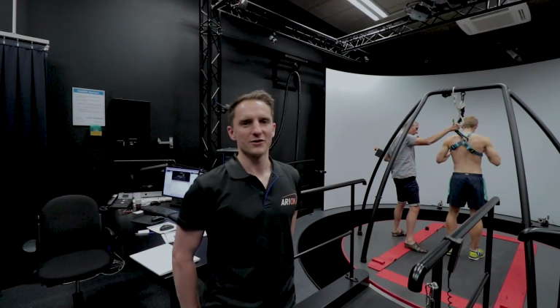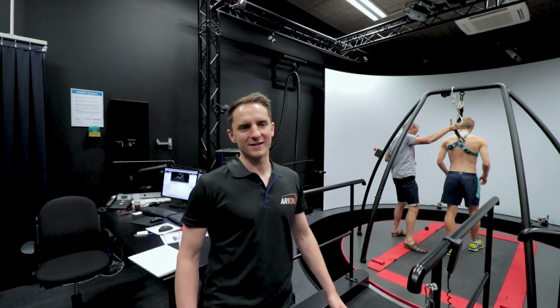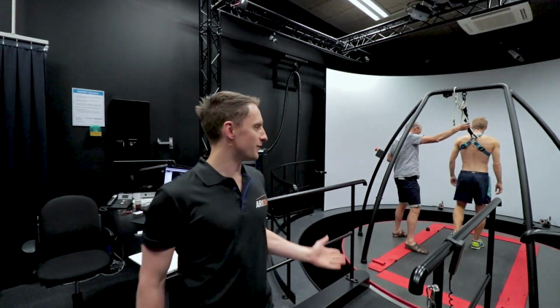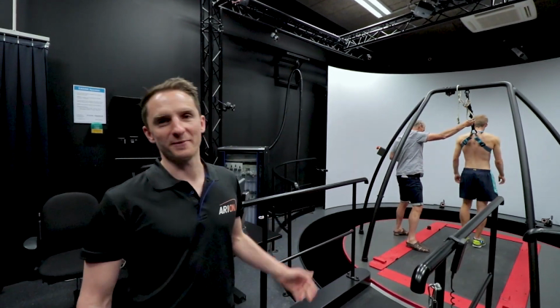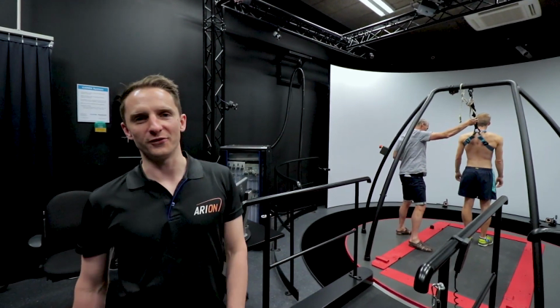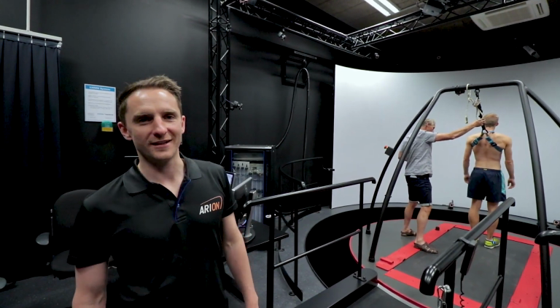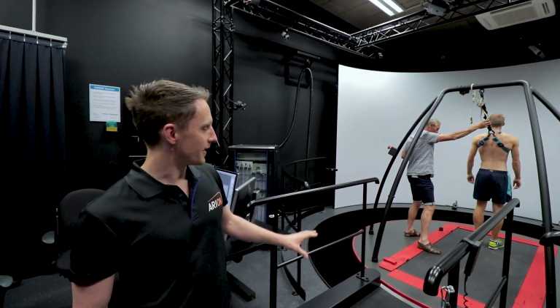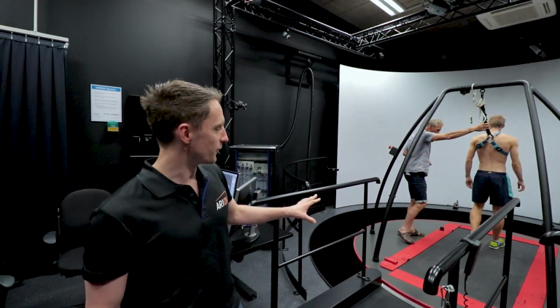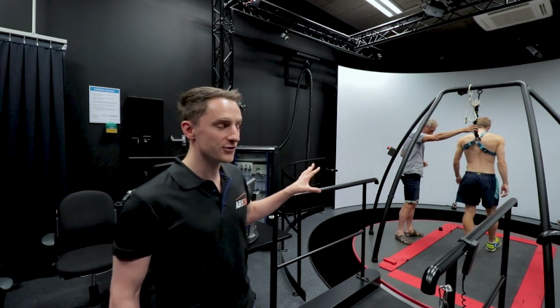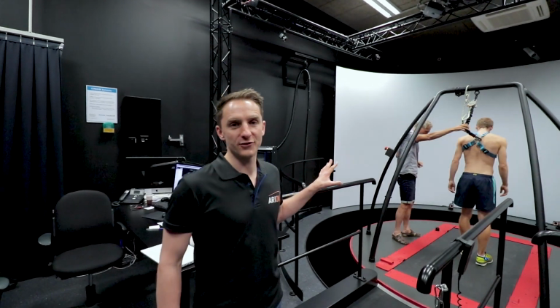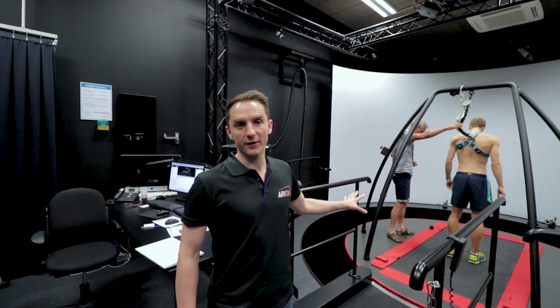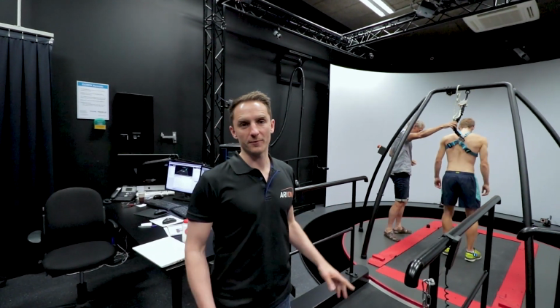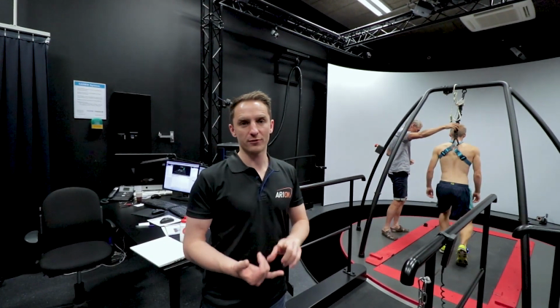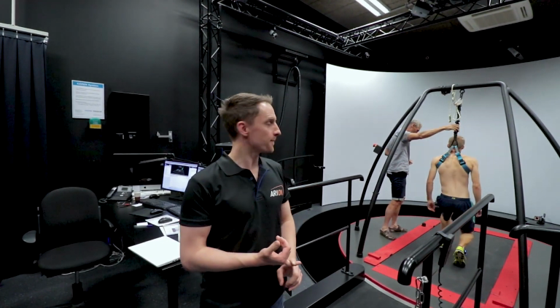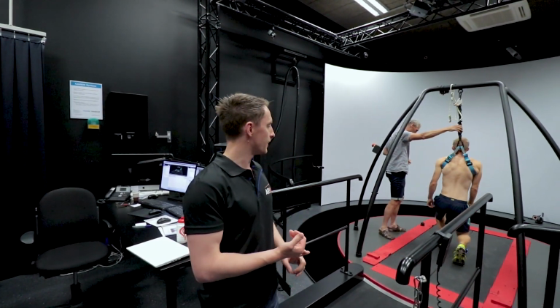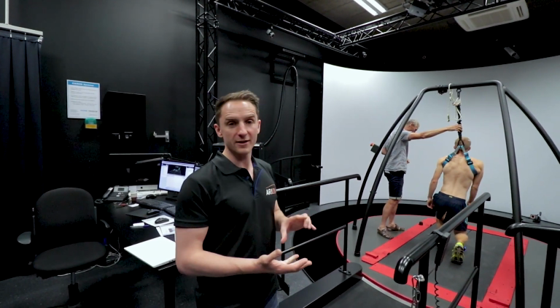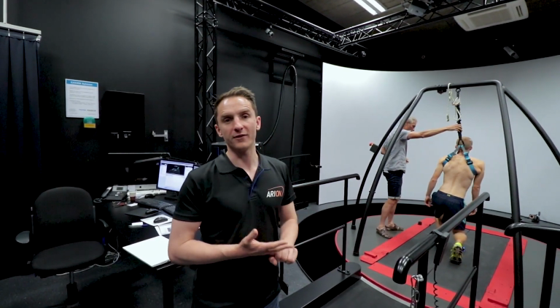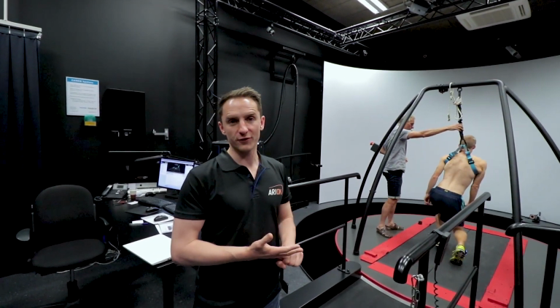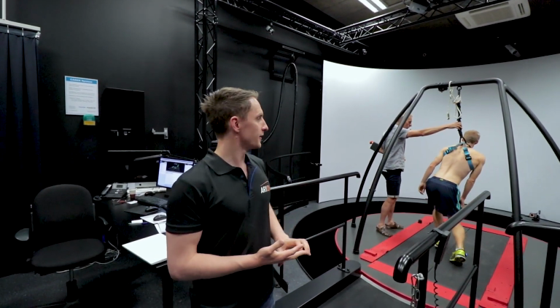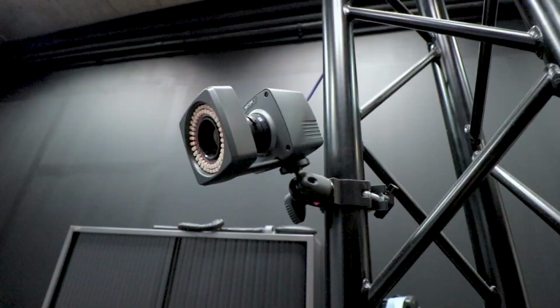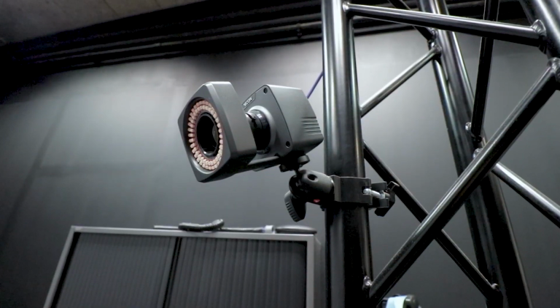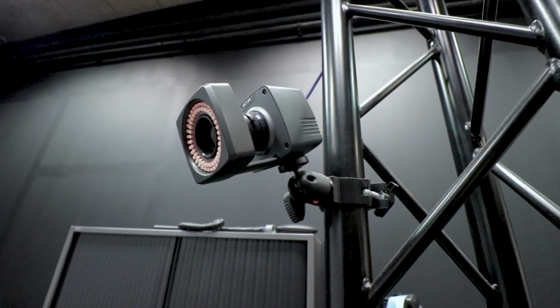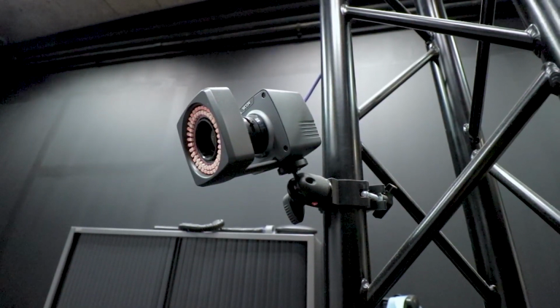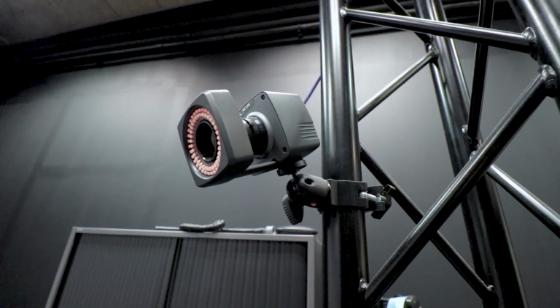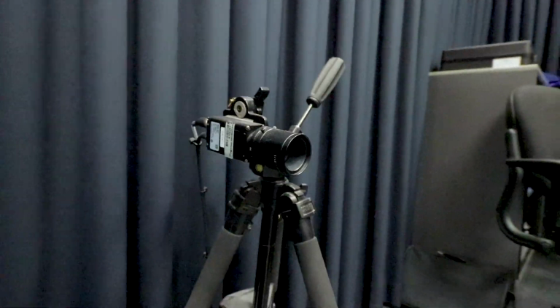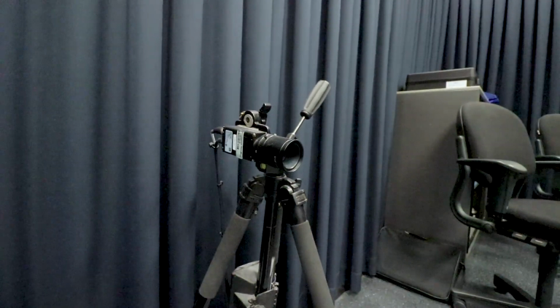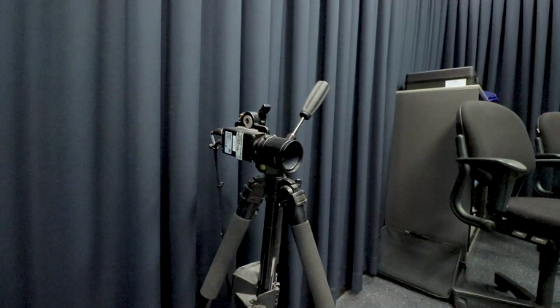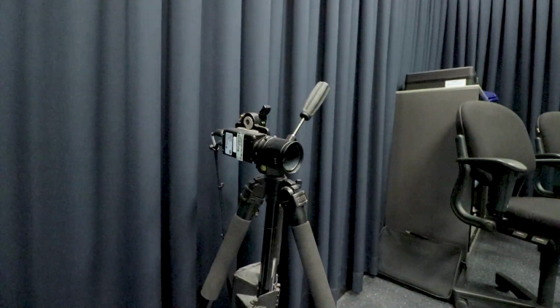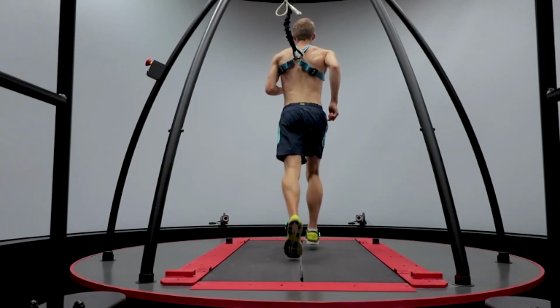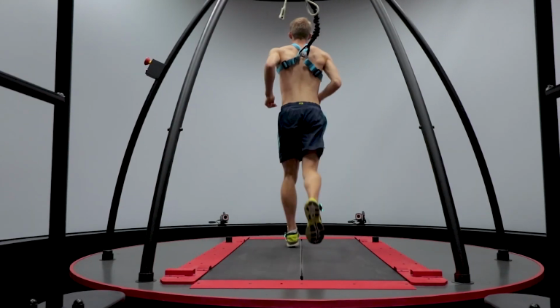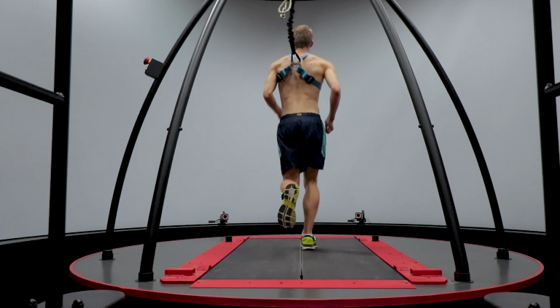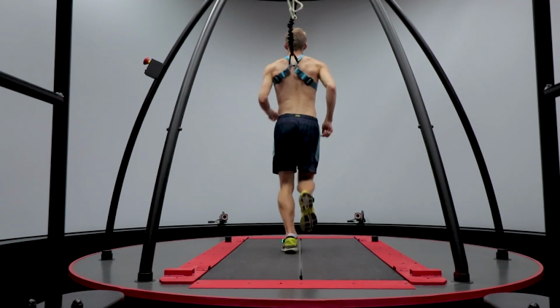So this is the Karen lab at Maastricht University. We've got an instrumented treadmill here so we can measure pressure independently of each foot. There's a motion analysis system, Vicon, that can measure the kinematics of running, so we can measure leg position and body position.